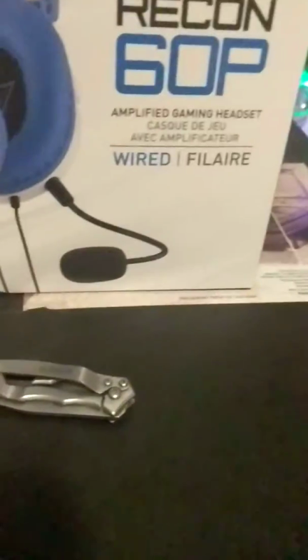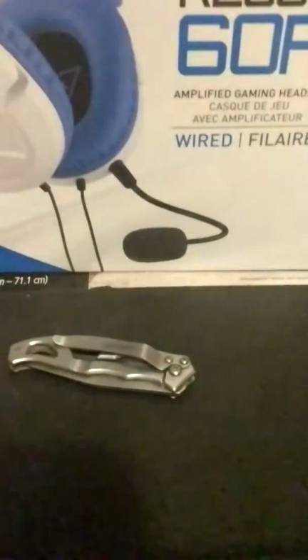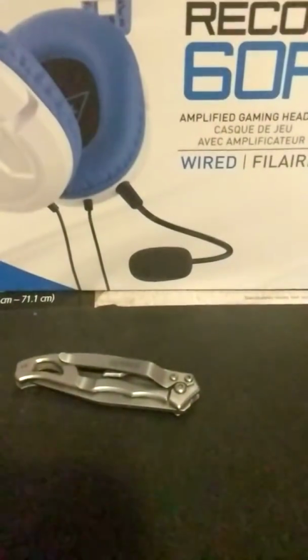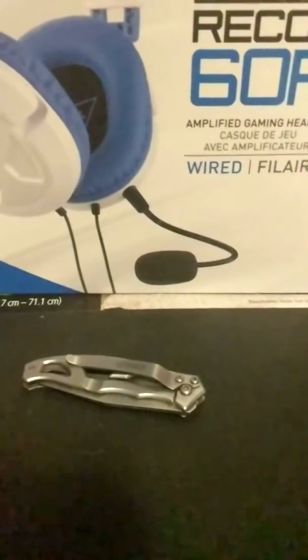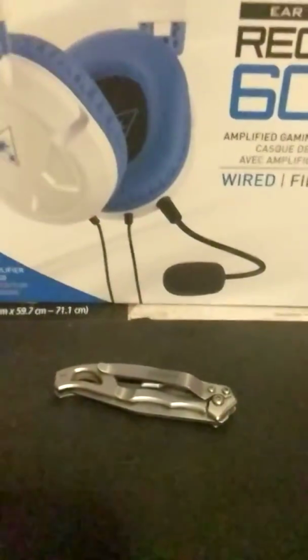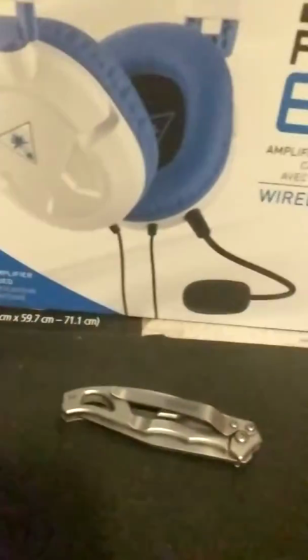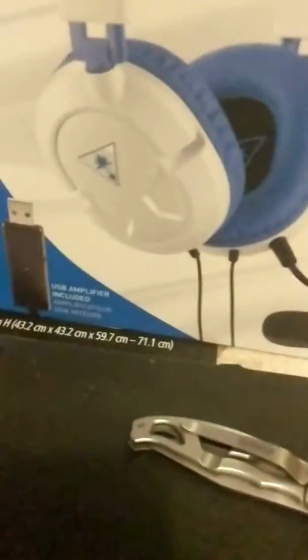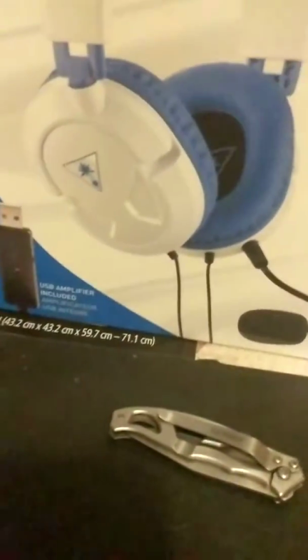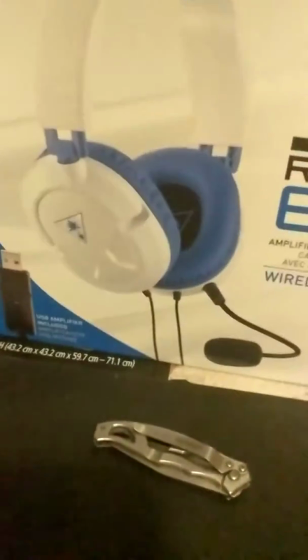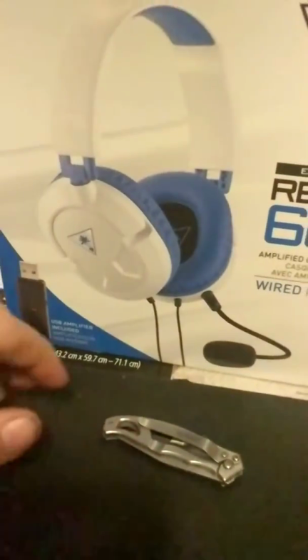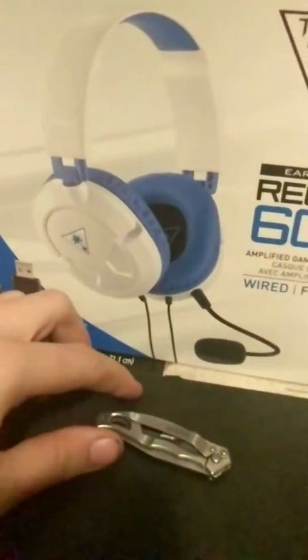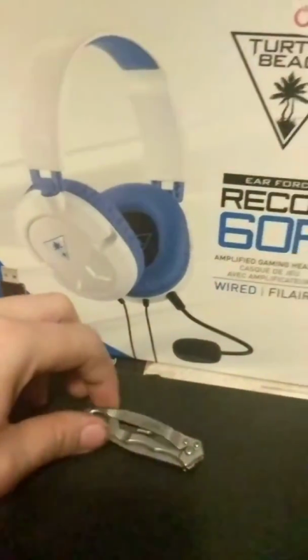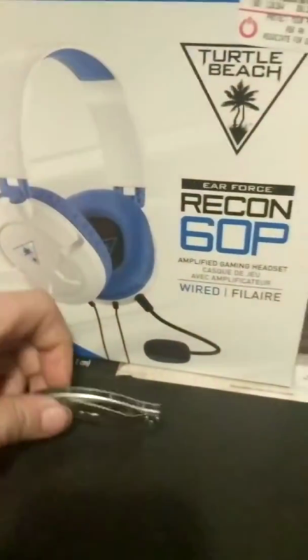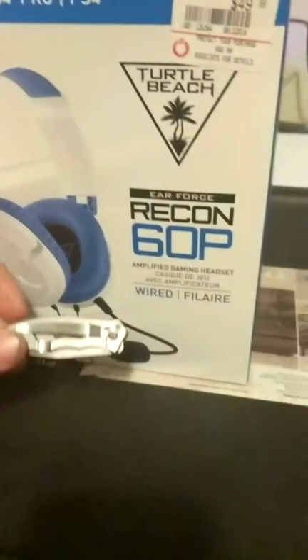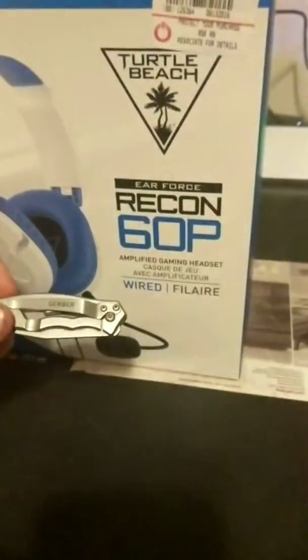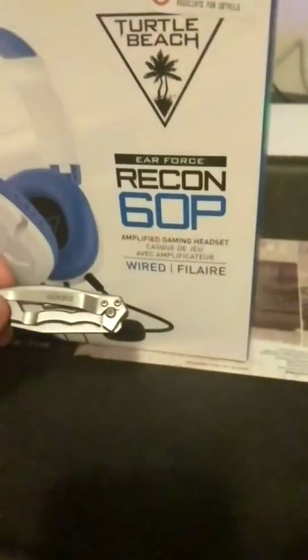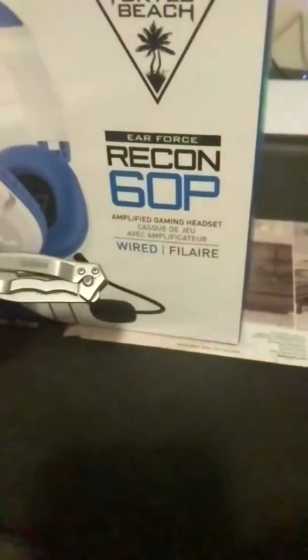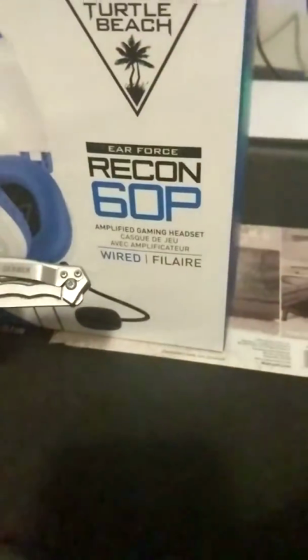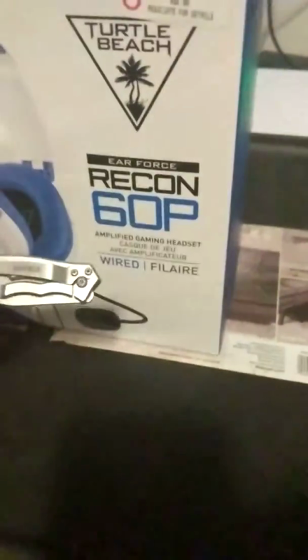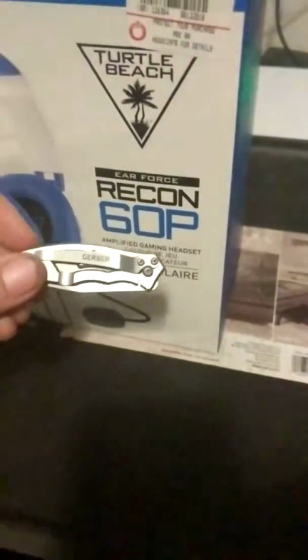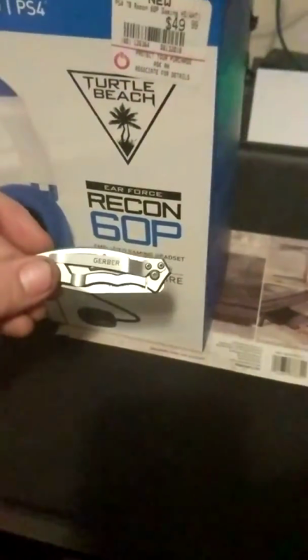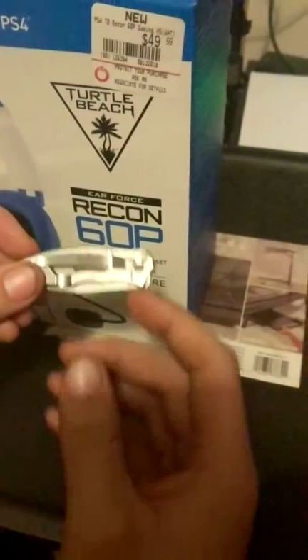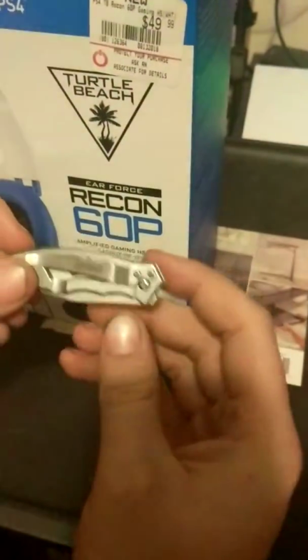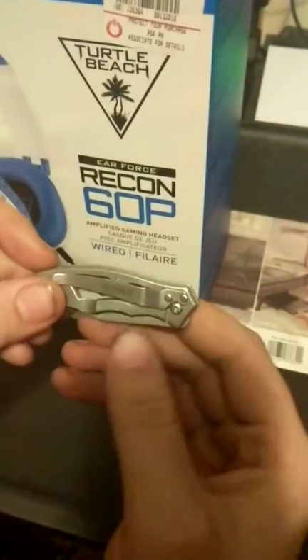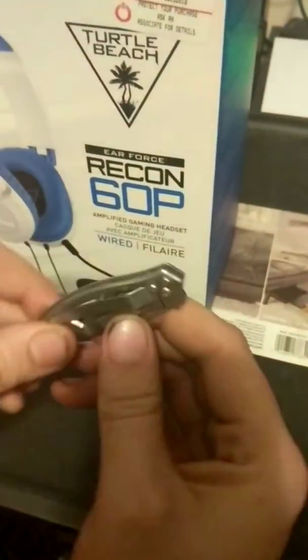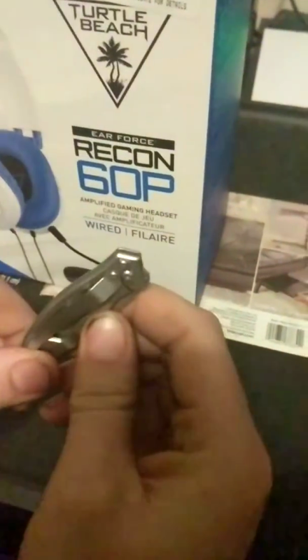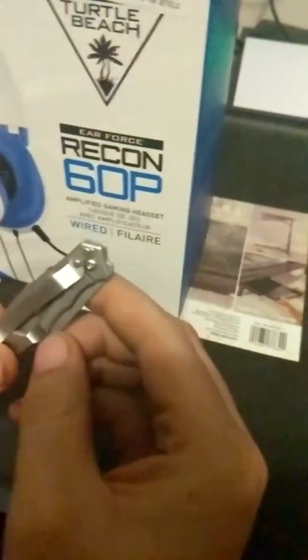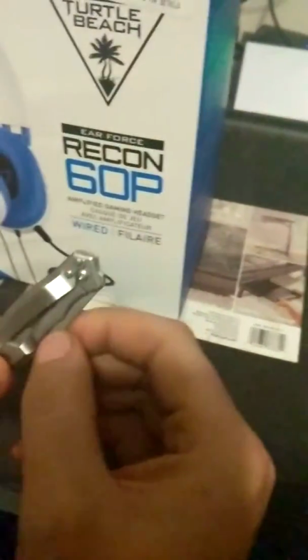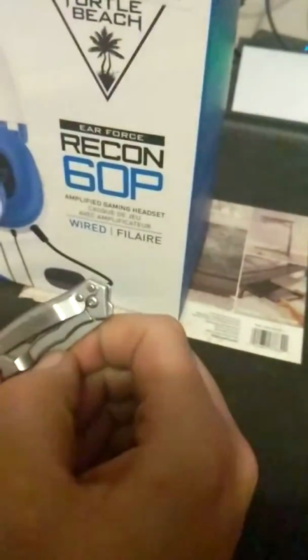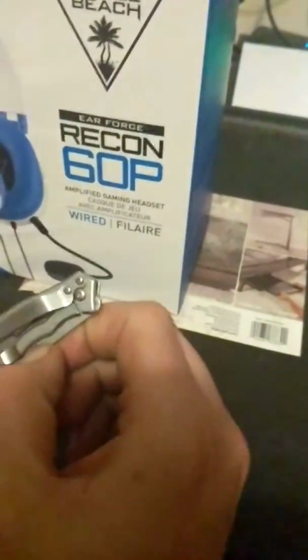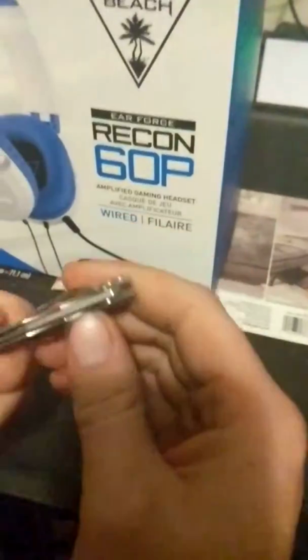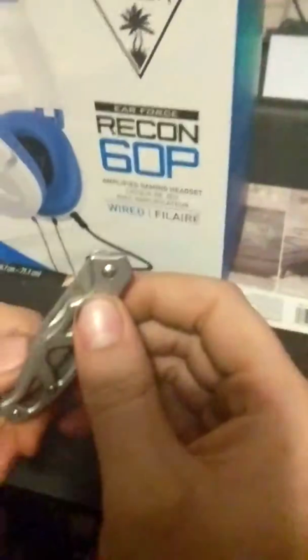It's wired. I also got a little handy dandy Gerber knife for unboxing now.